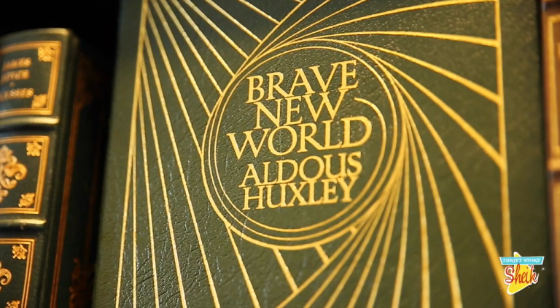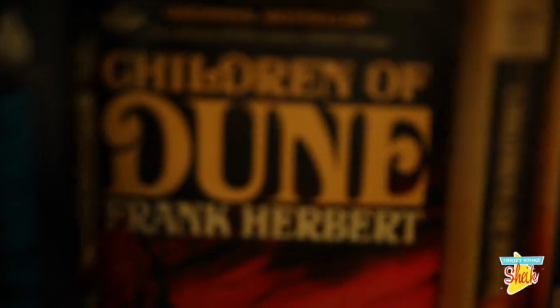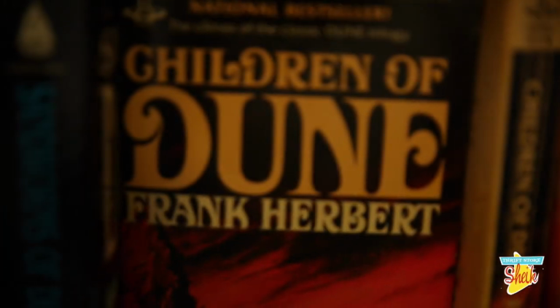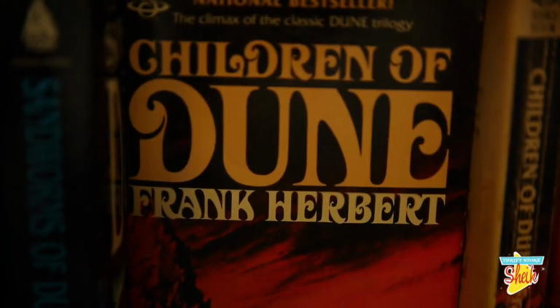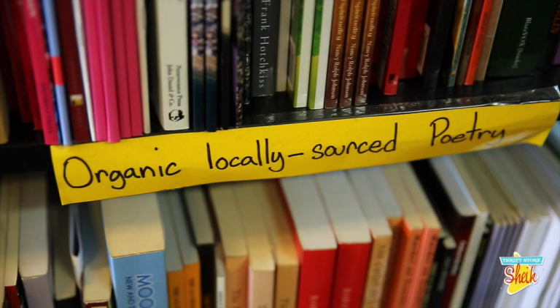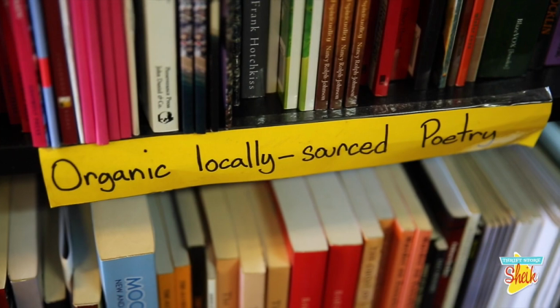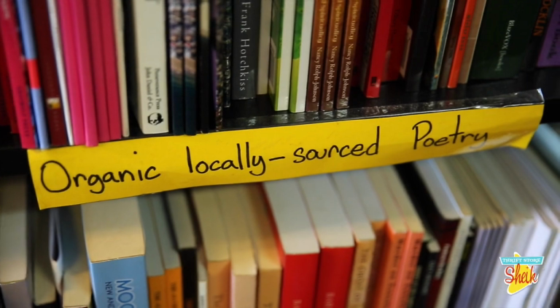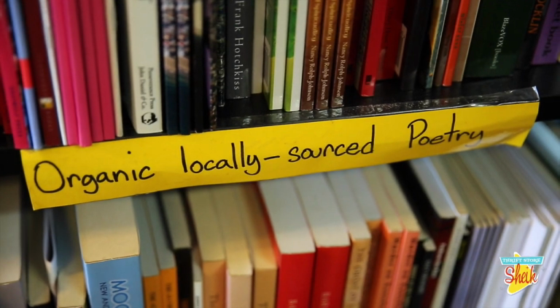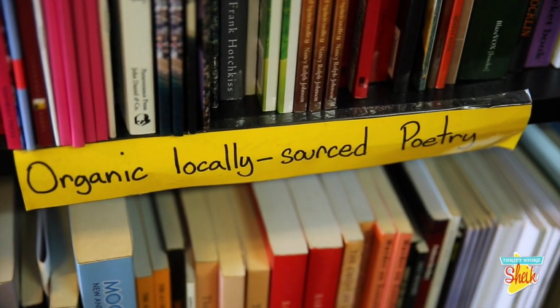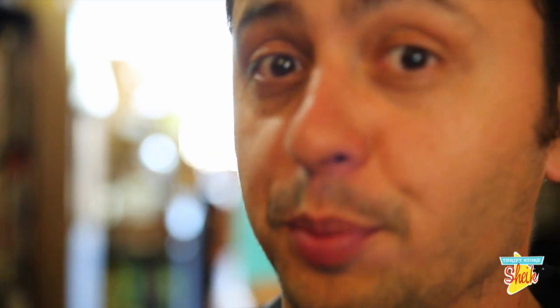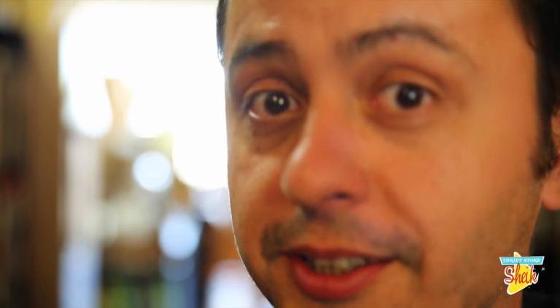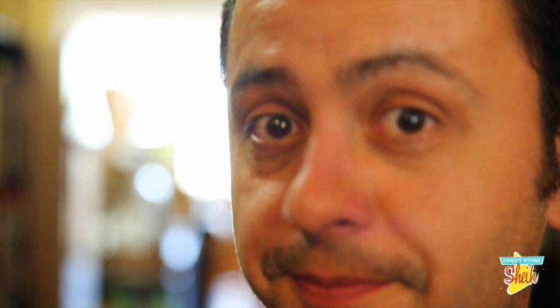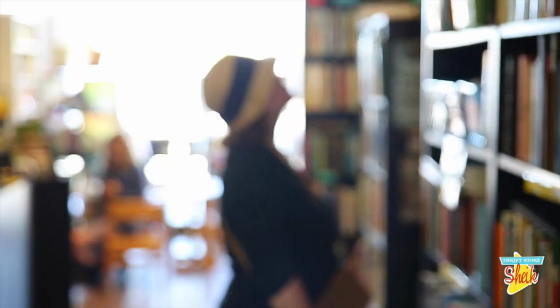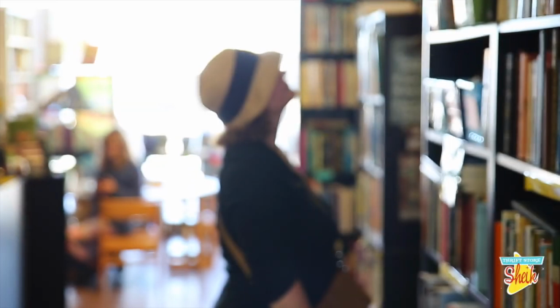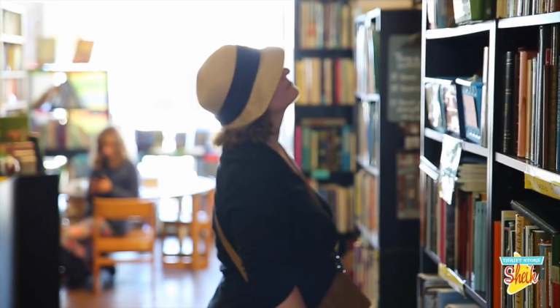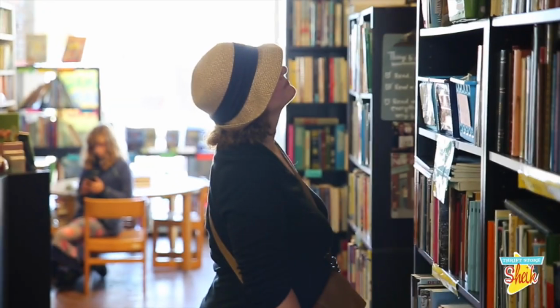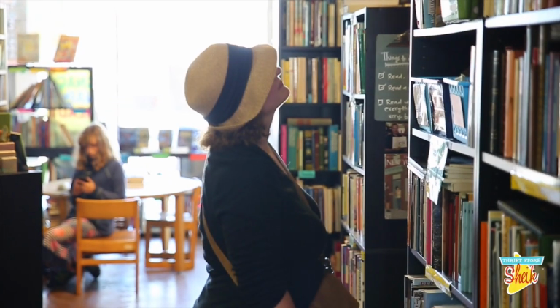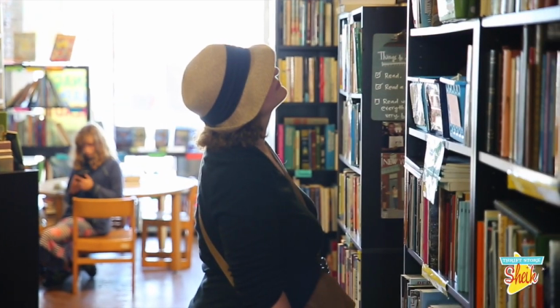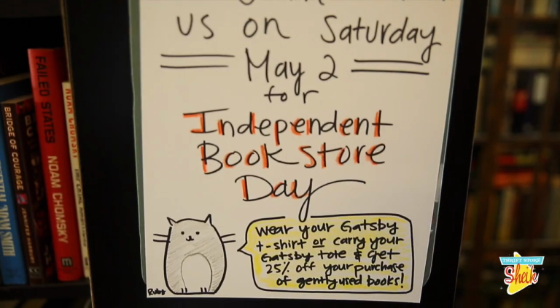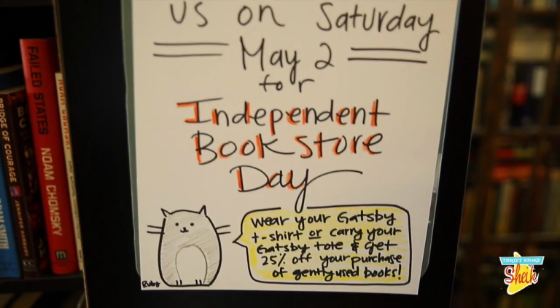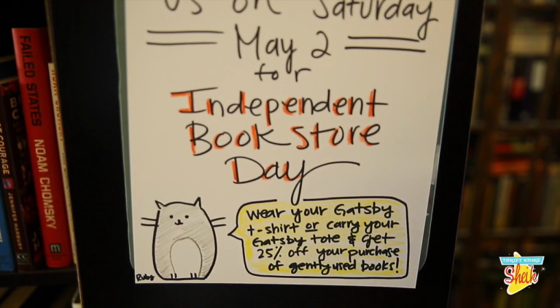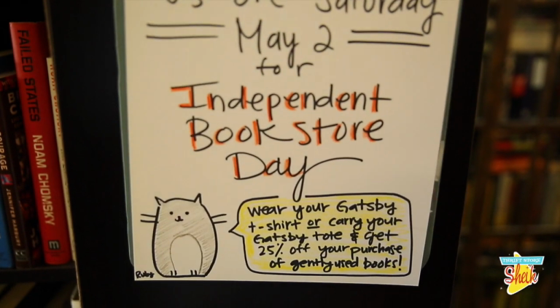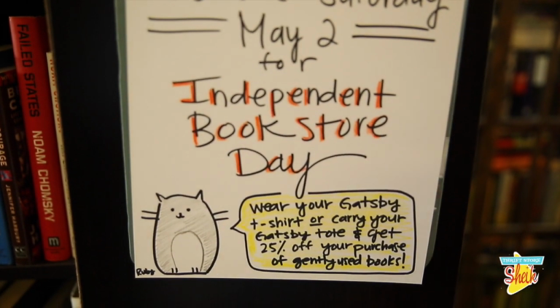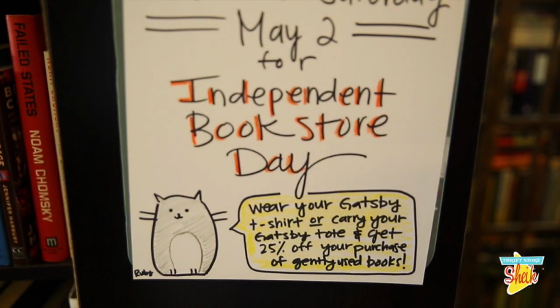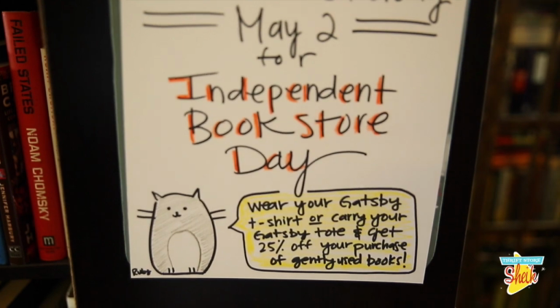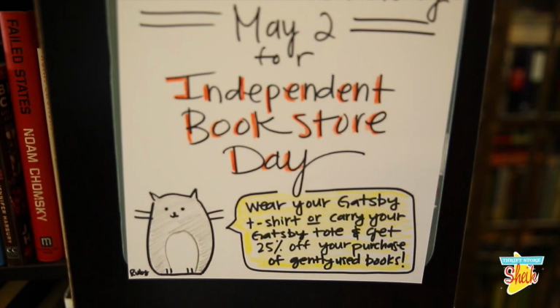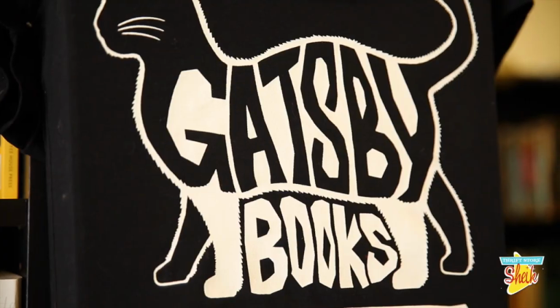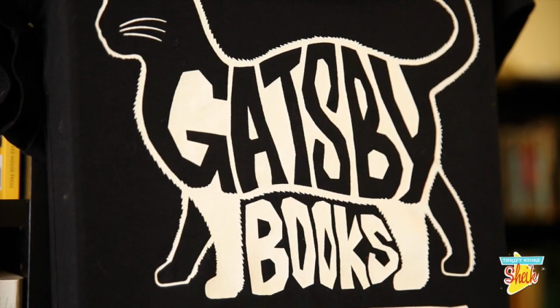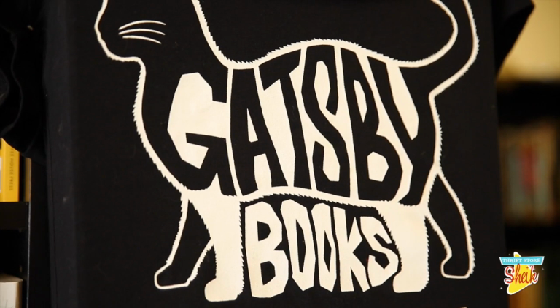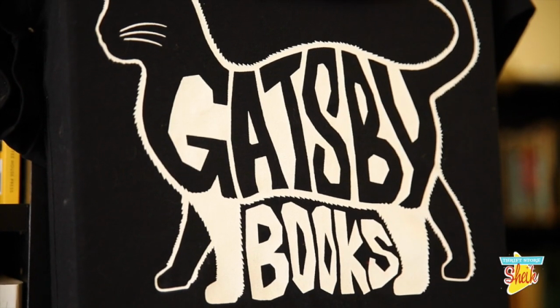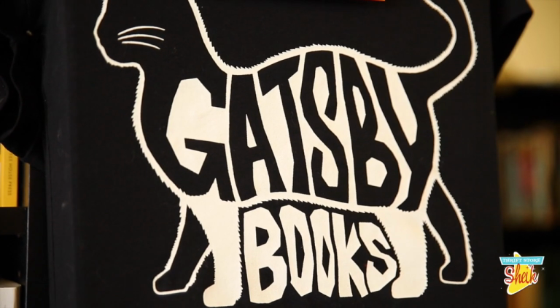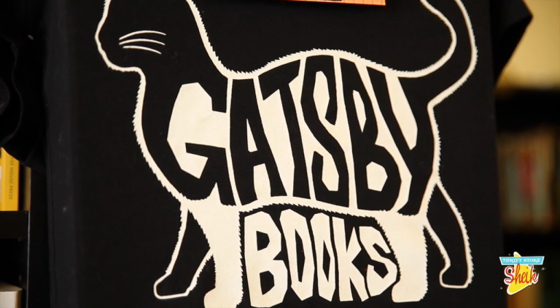Treasures indeed. It's like a thrift store, but just for books. There's so much to look at and so many great deals, and the force is strong with that here.